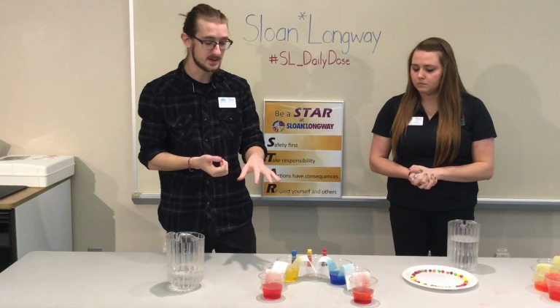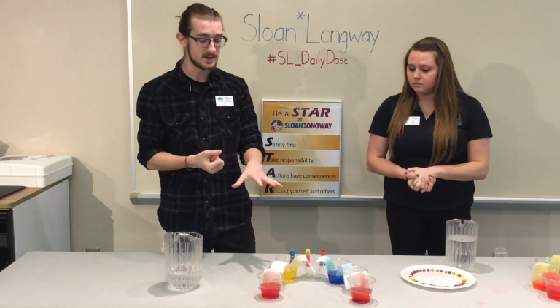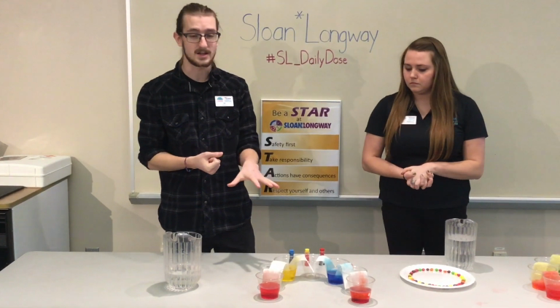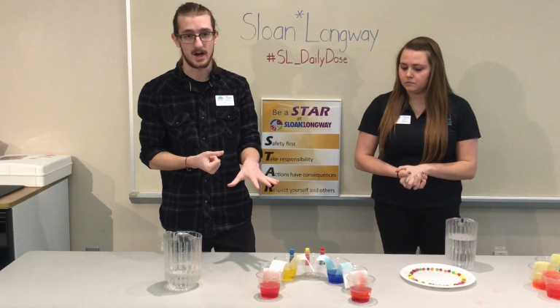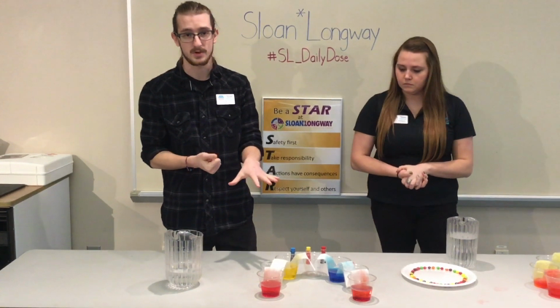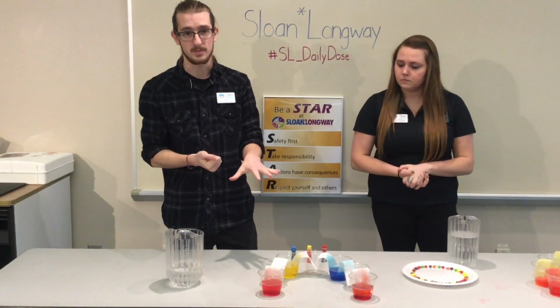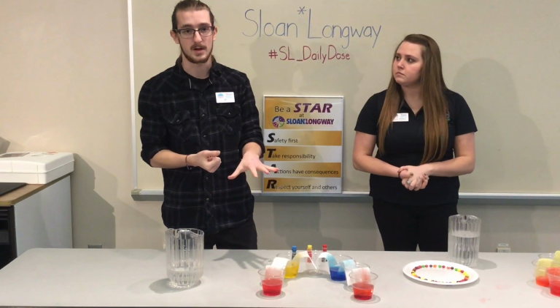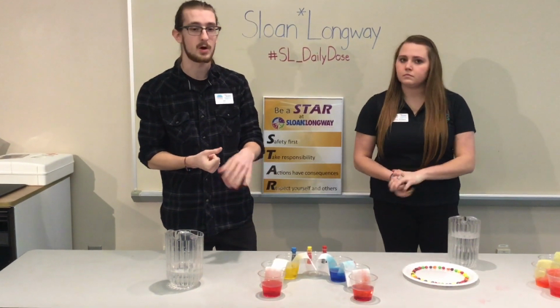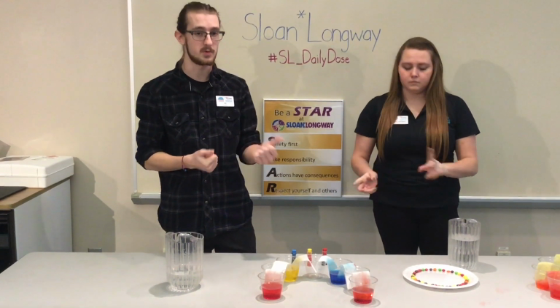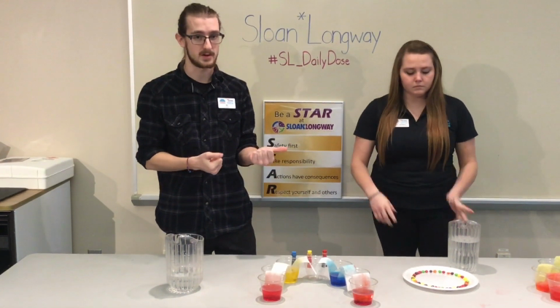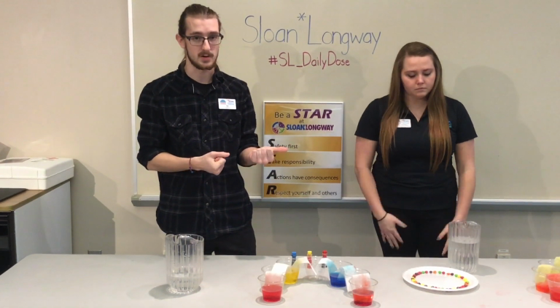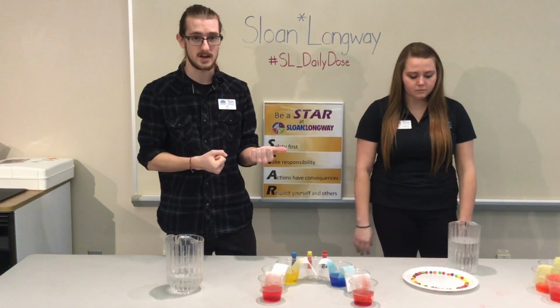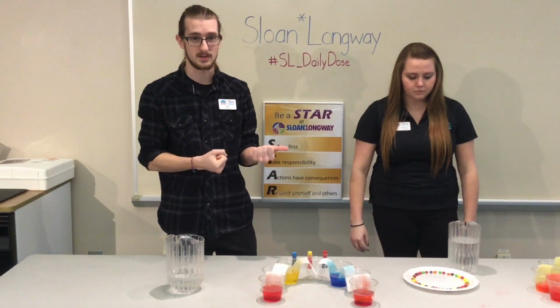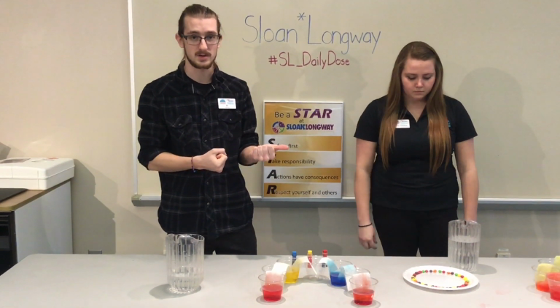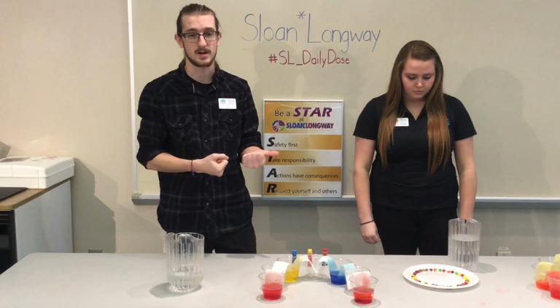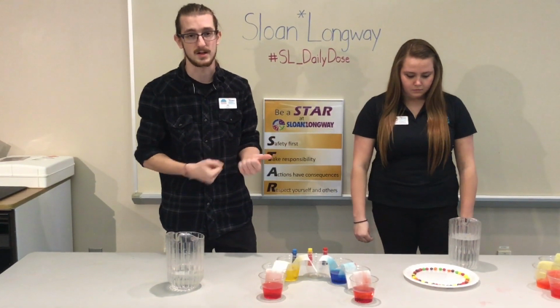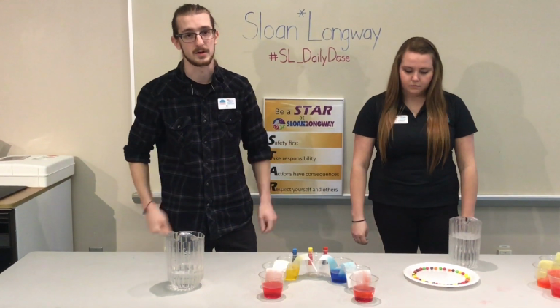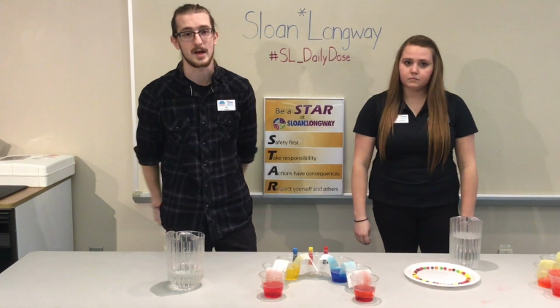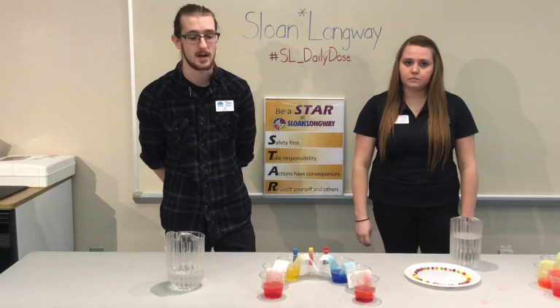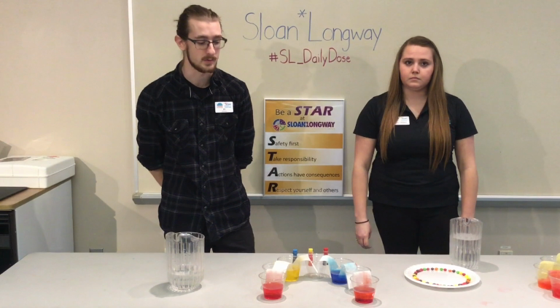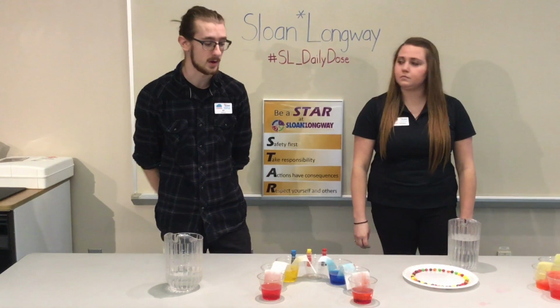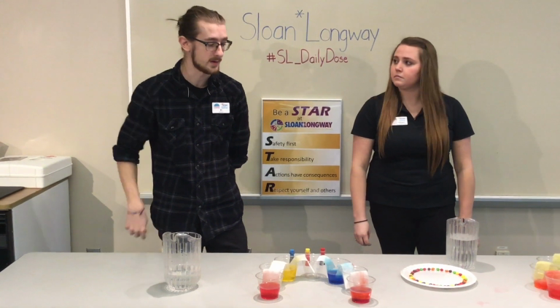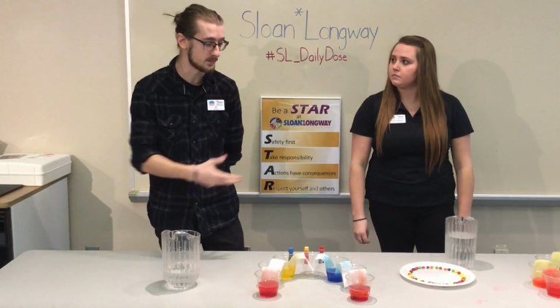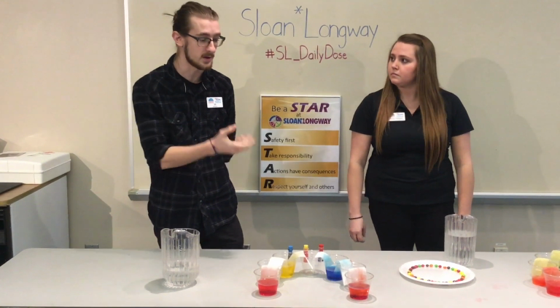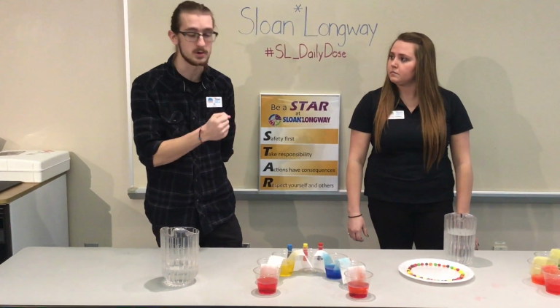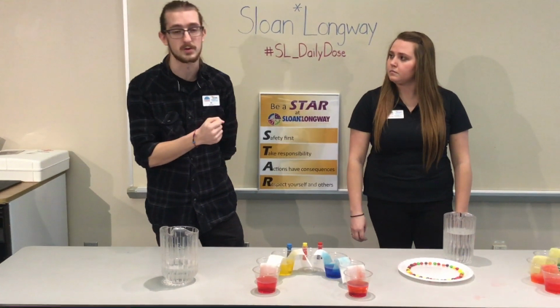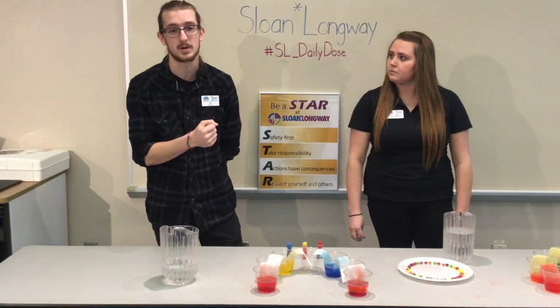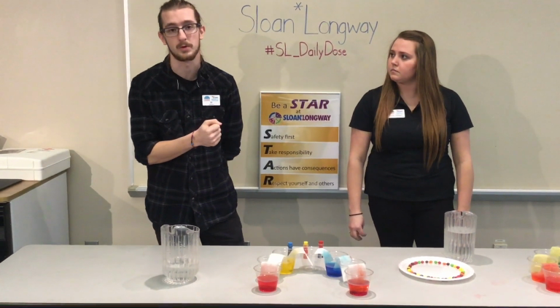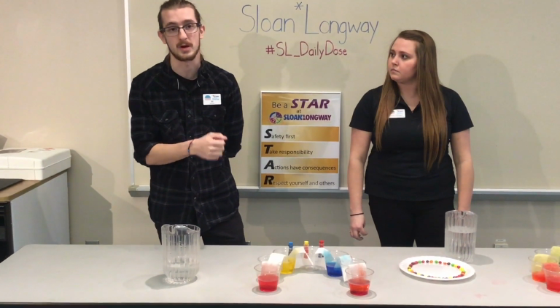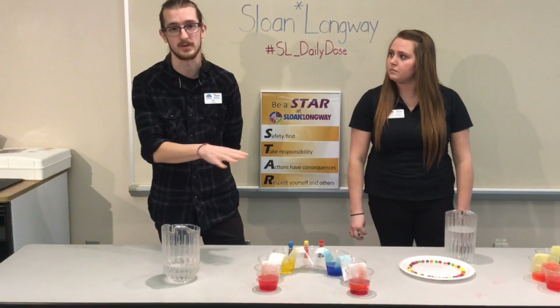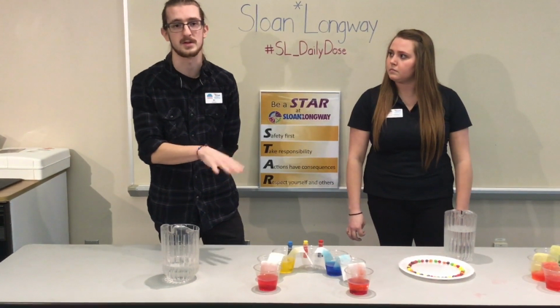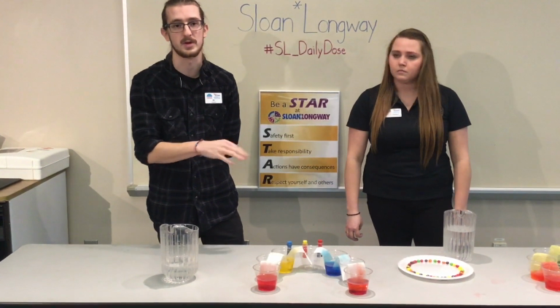This is going to take some time, so in the meantime we are going to move on to our next activity so you guys can take a look at that. It's something you can do with your kid while they're waiting for this to finish.